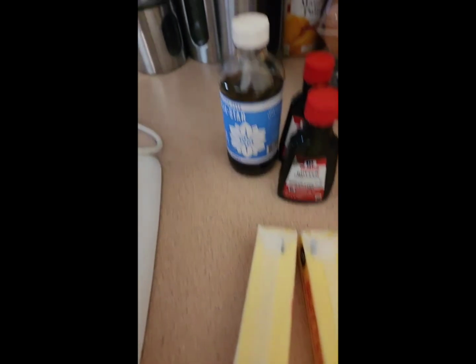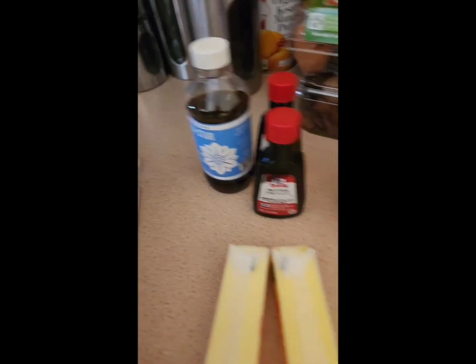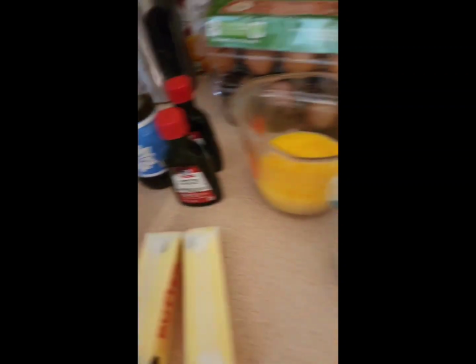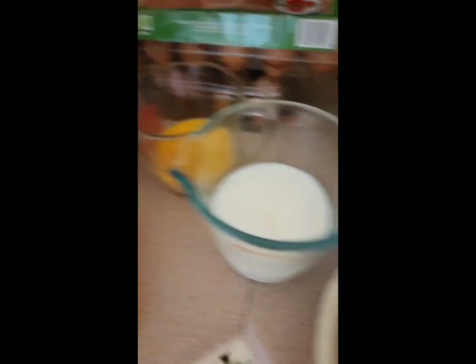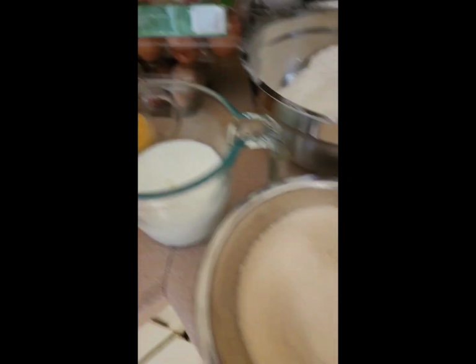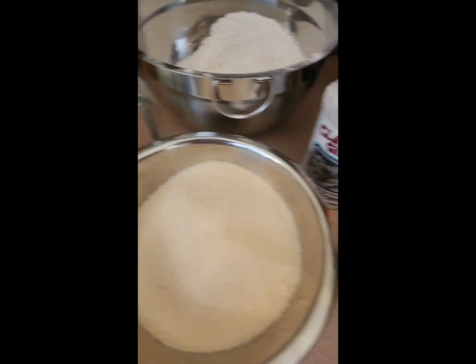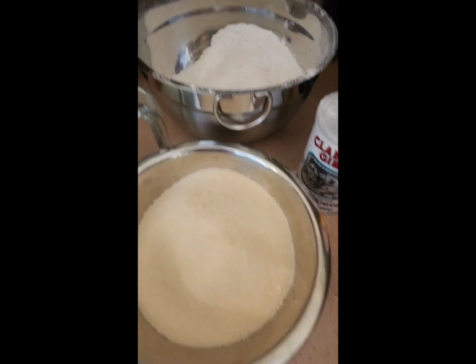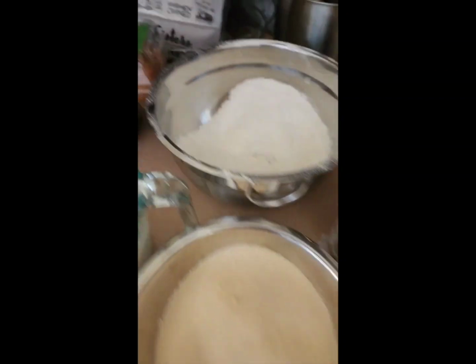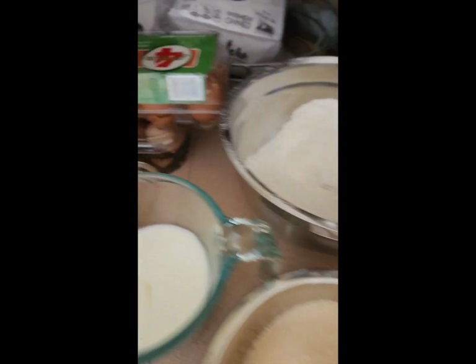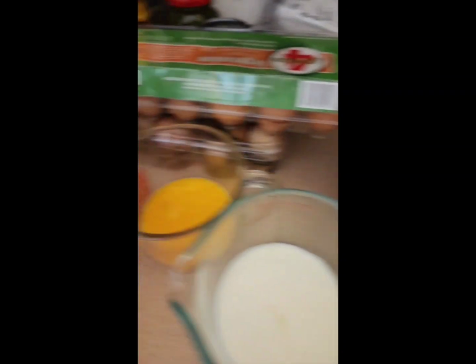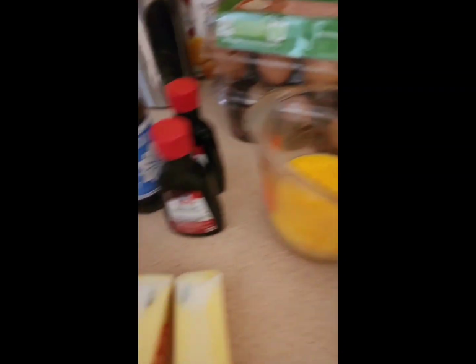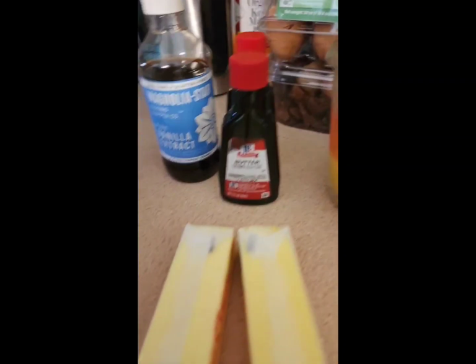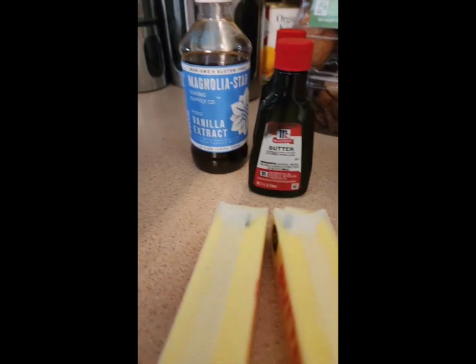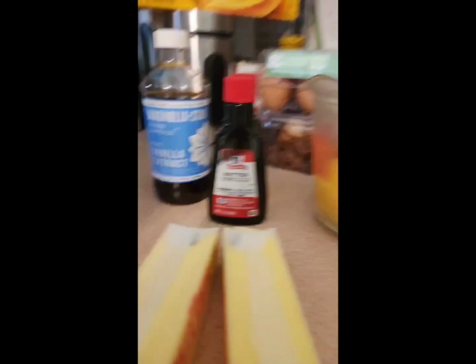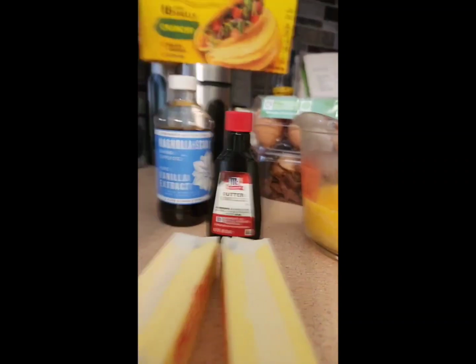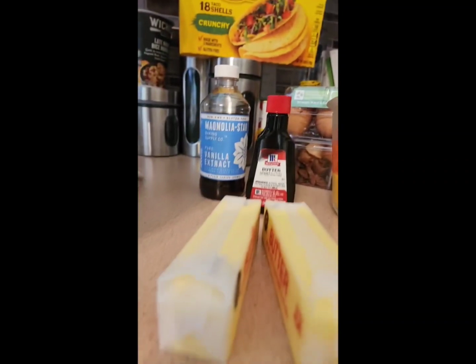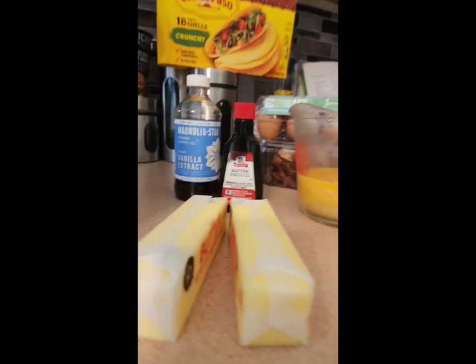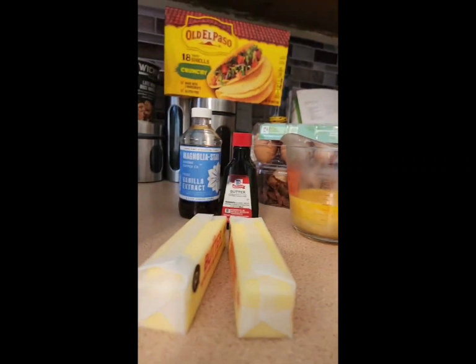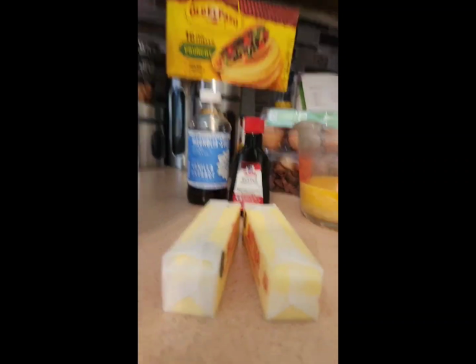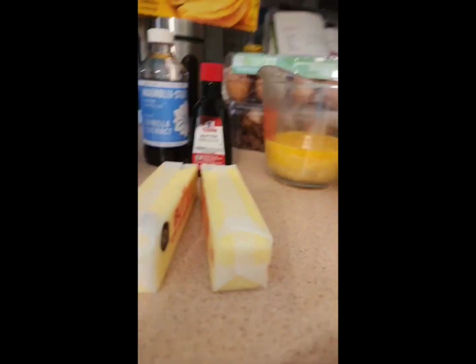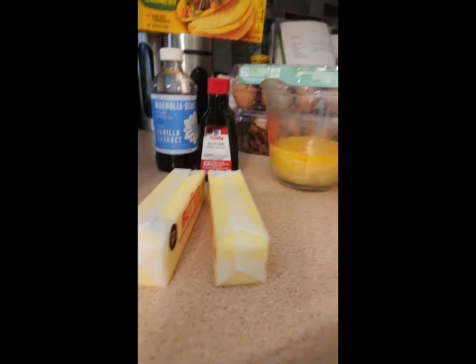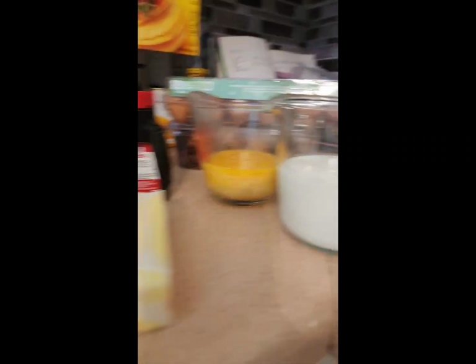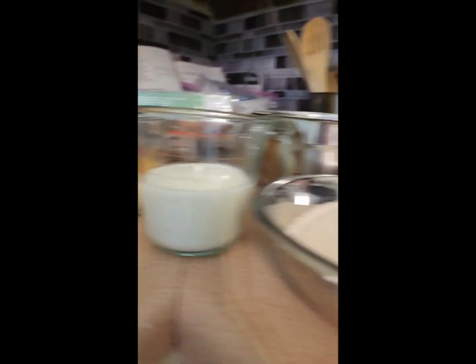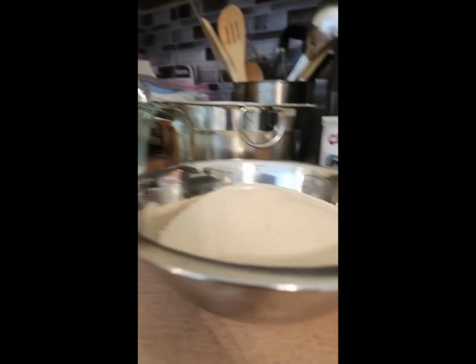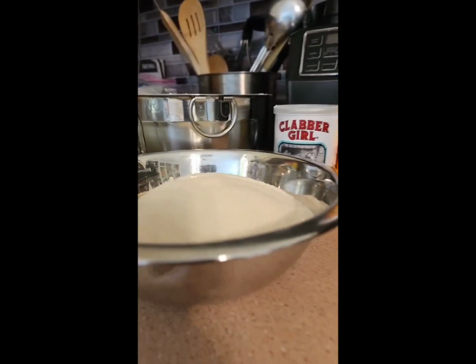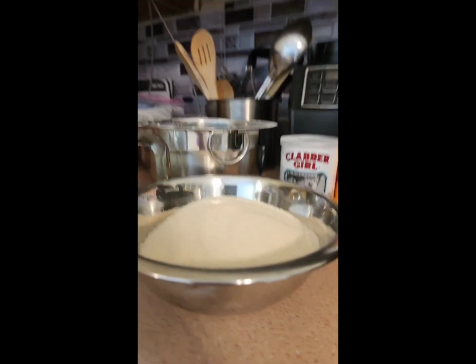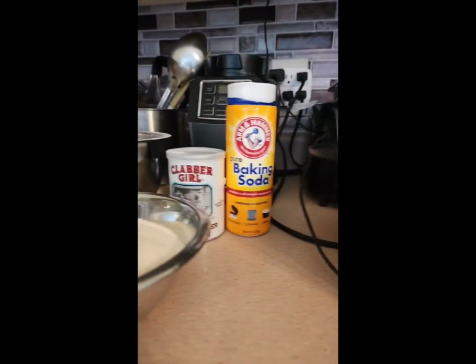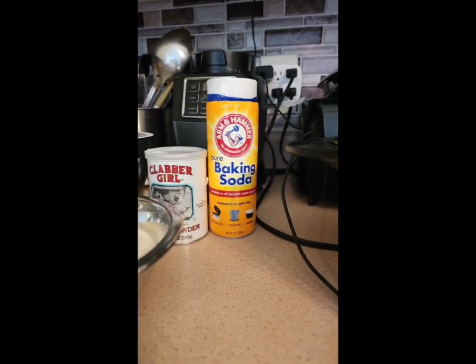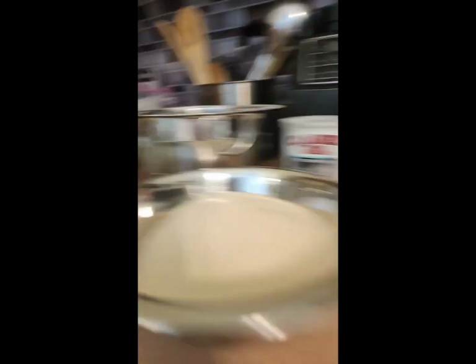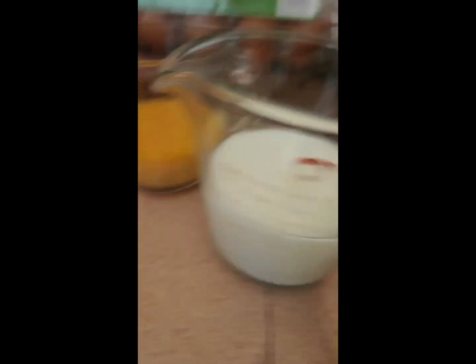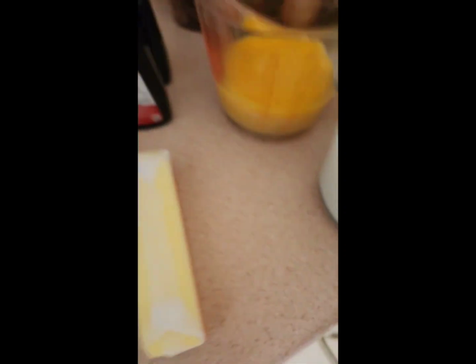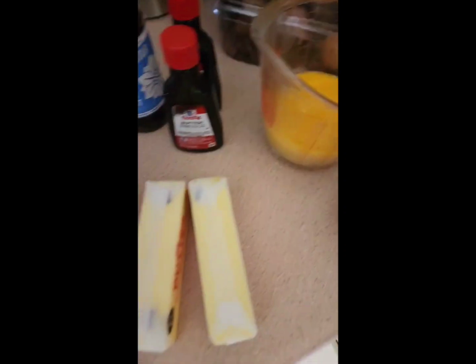Hey everybody, welcome back to my channel! Today I'm going to show you how to make a Kentucky butter cake — so excited! It's like a pound cake, but it's a Kentucky butter pound cake.